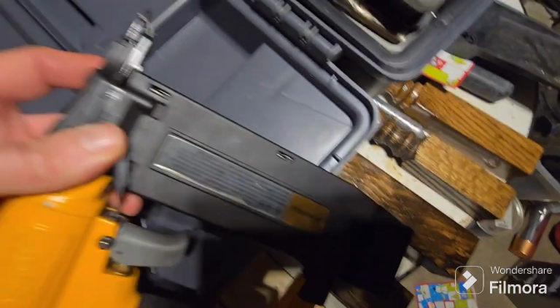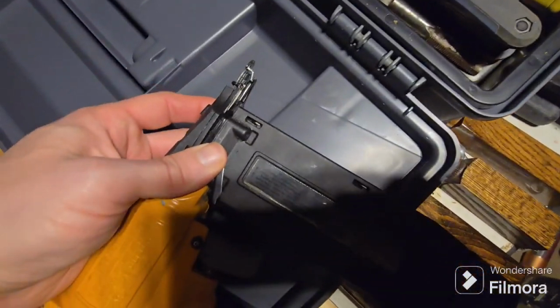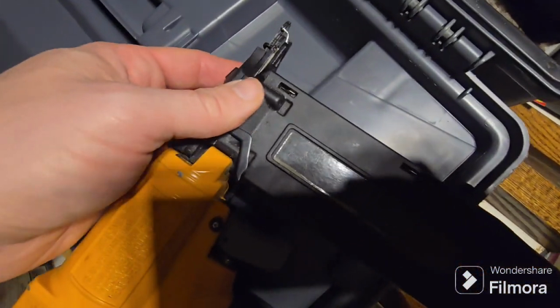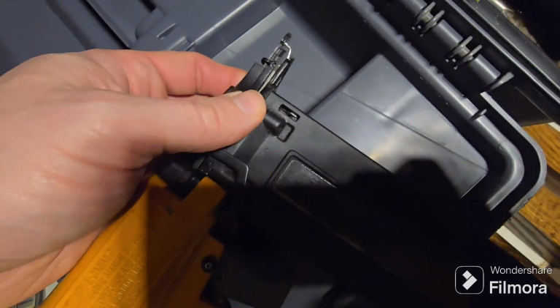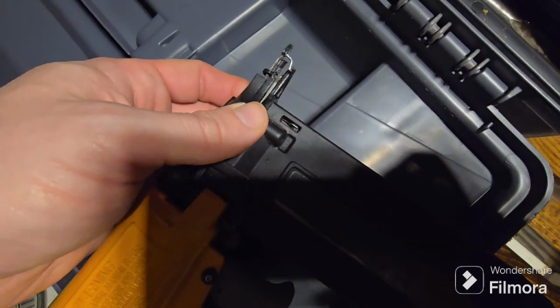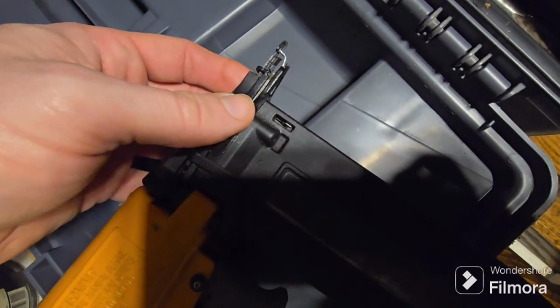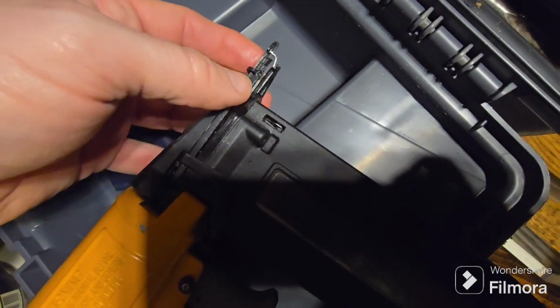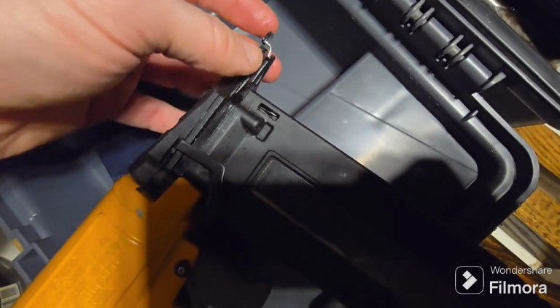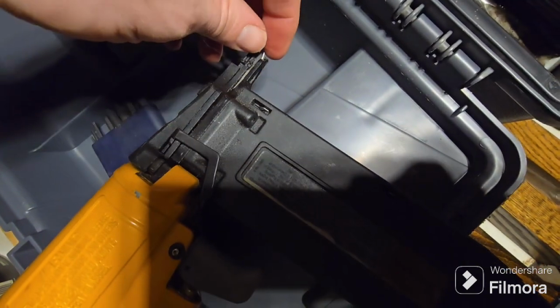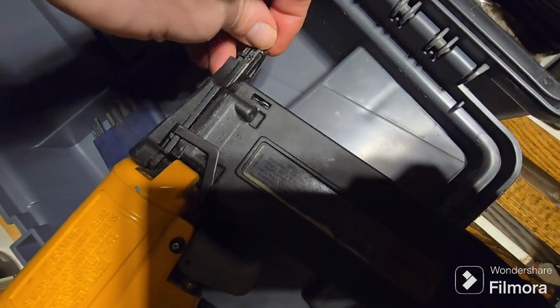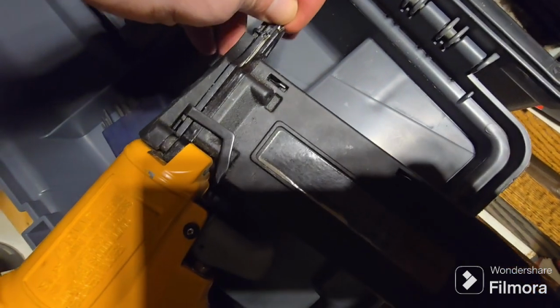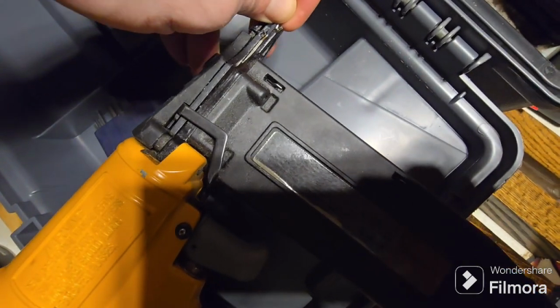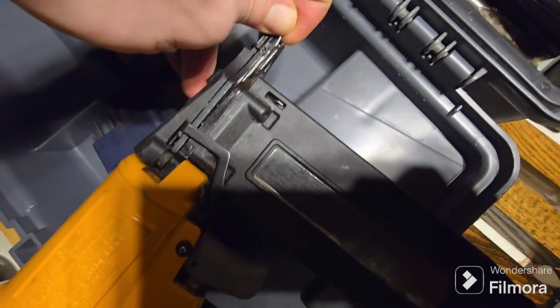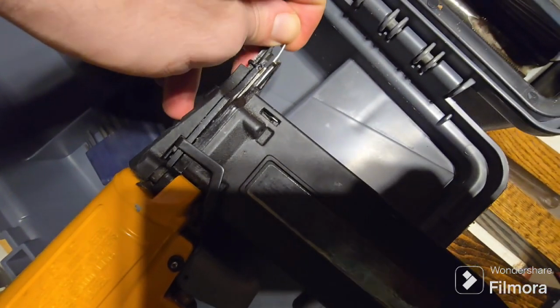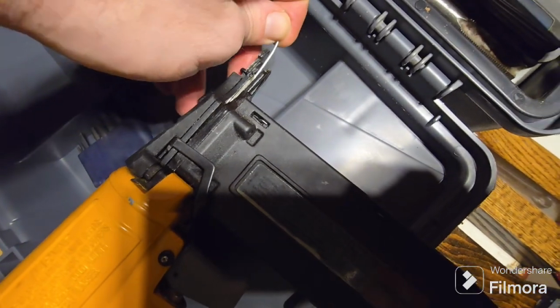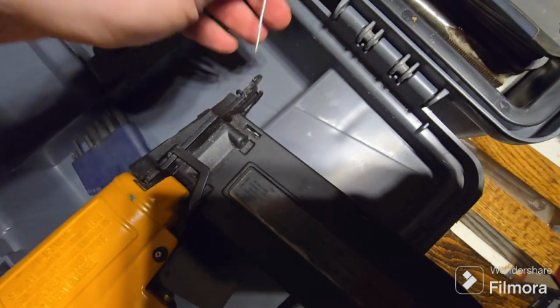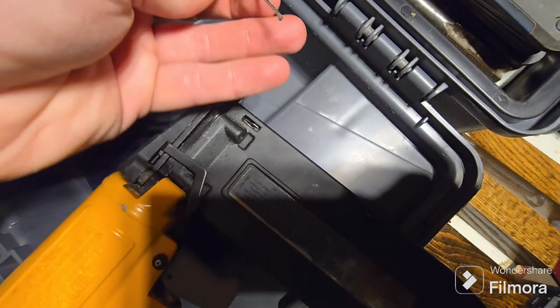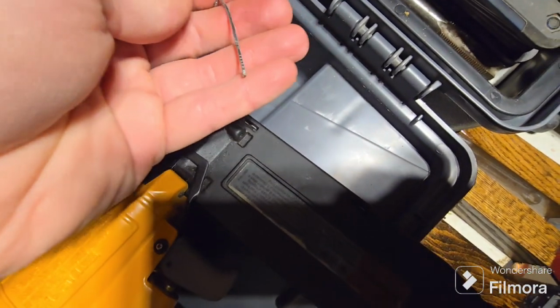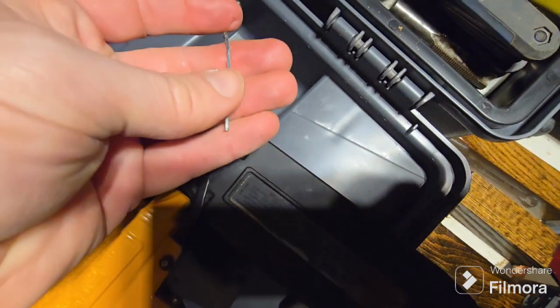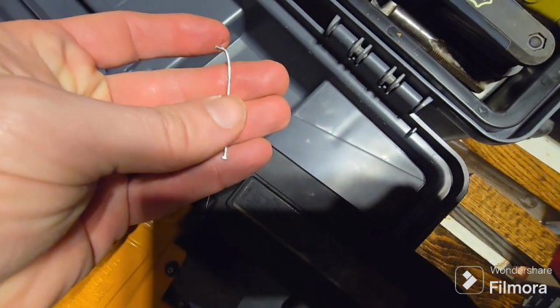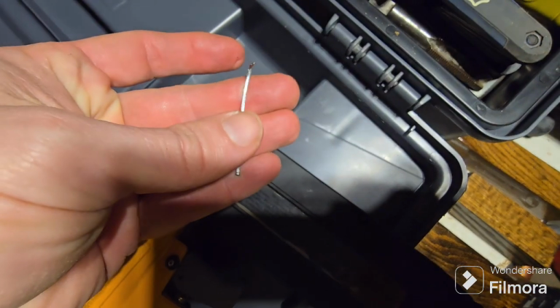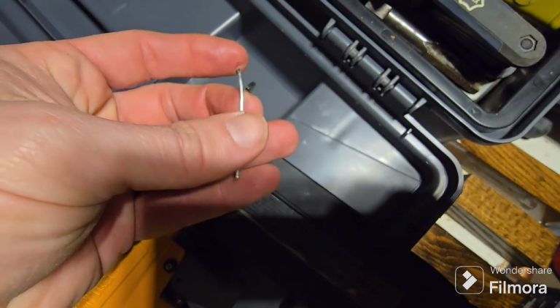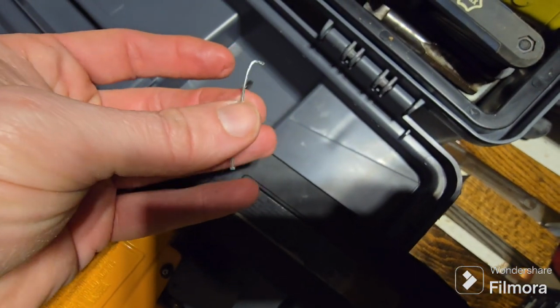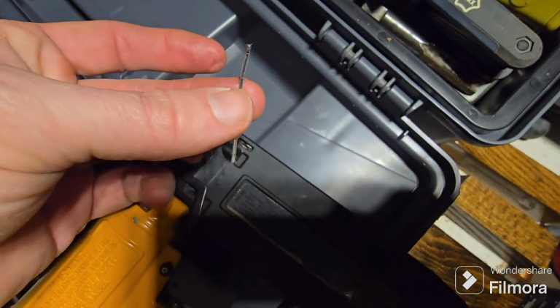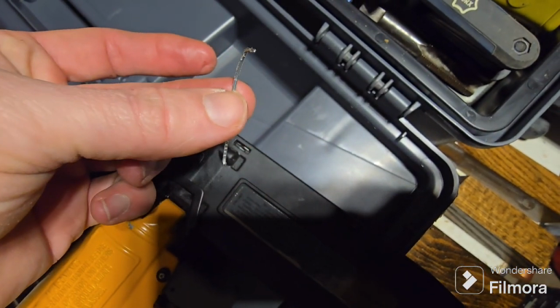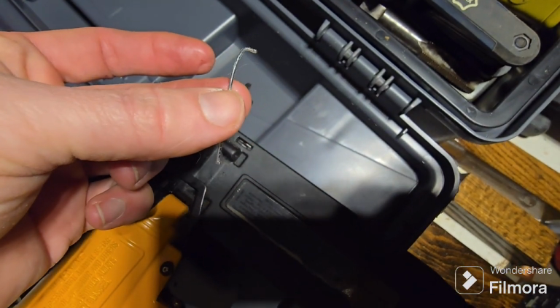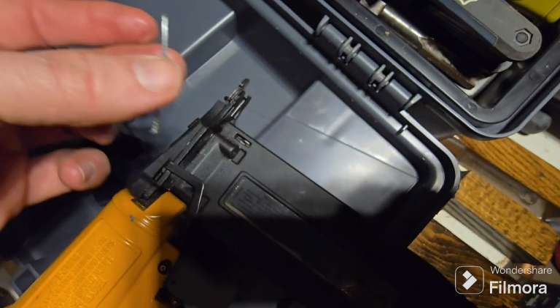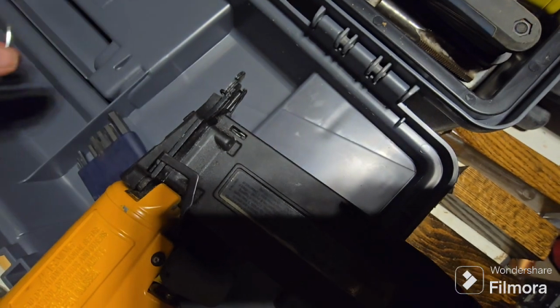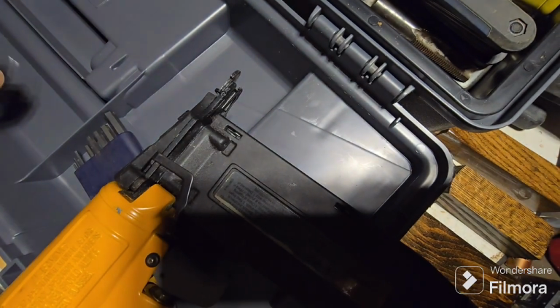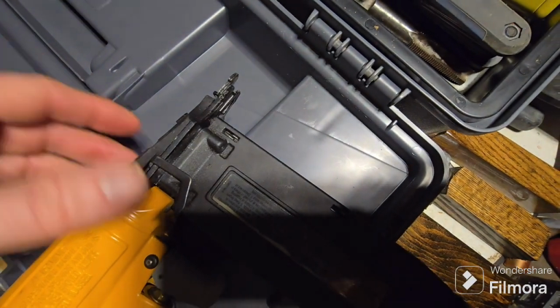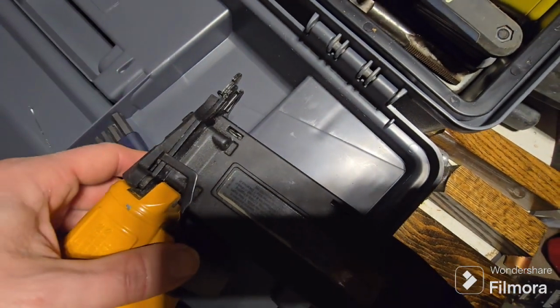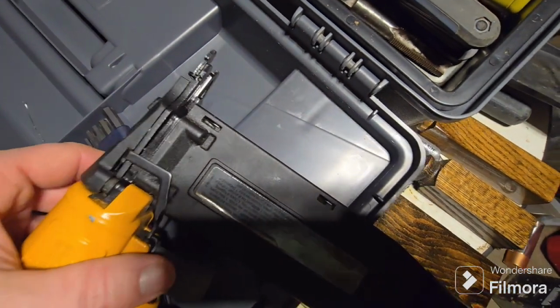We just loosen it a little bit until there's enough slack to reach in and pull it out. Here it comes — there's the offender! Alright, now just got to tighten it back up and we're good.